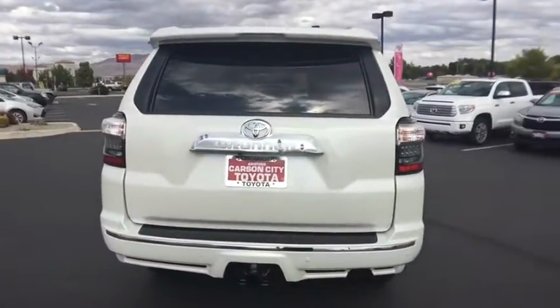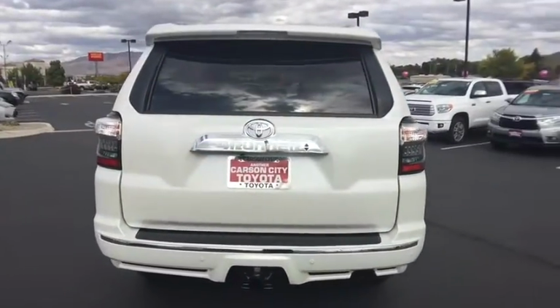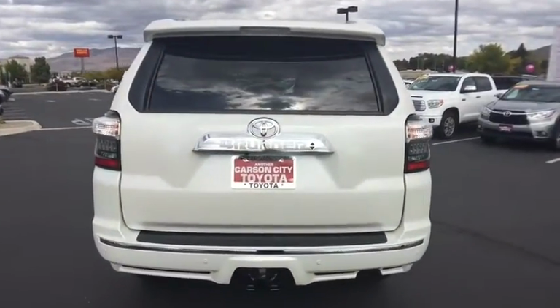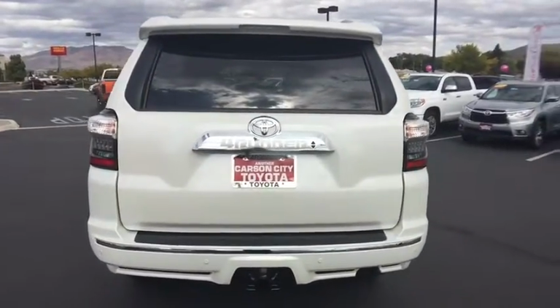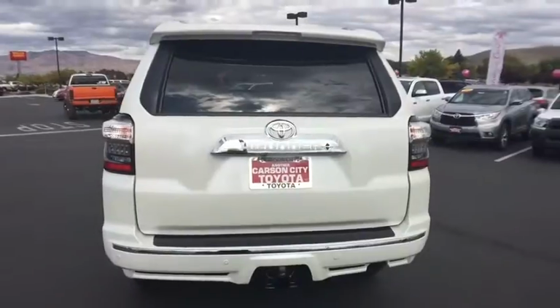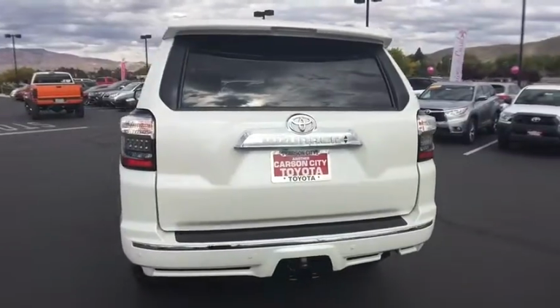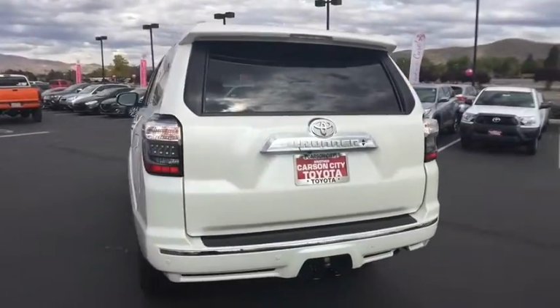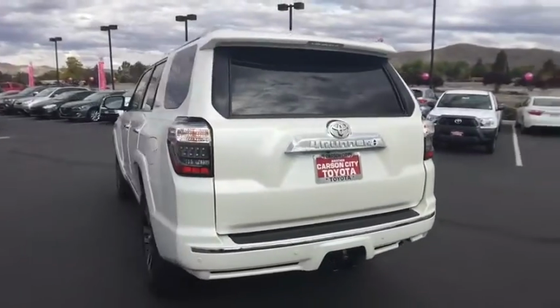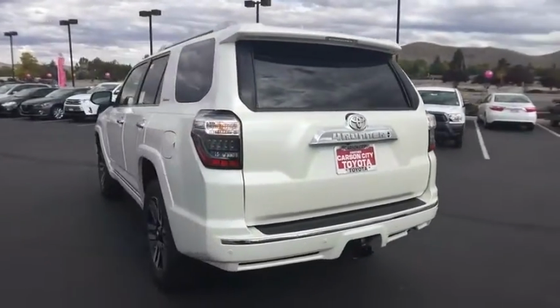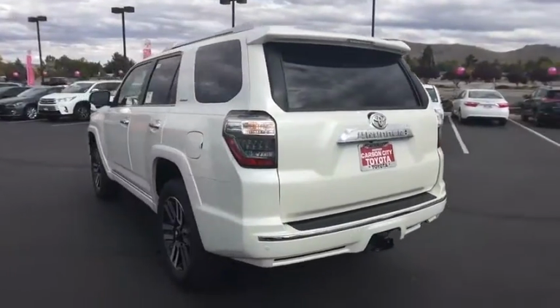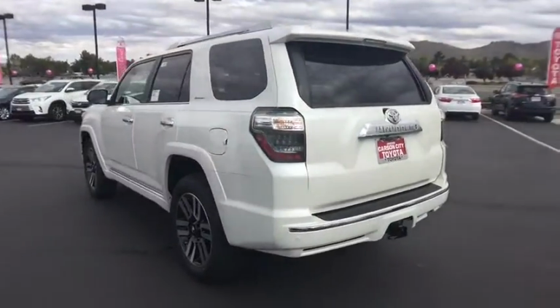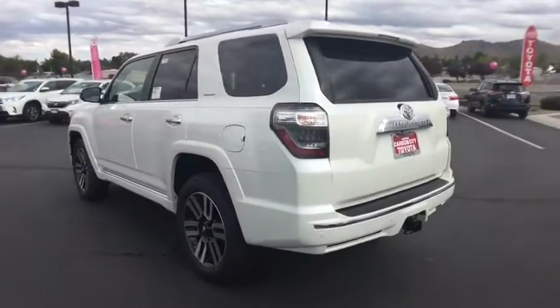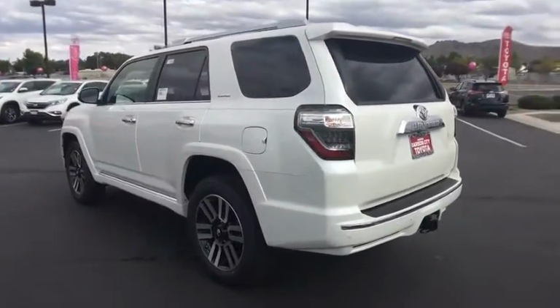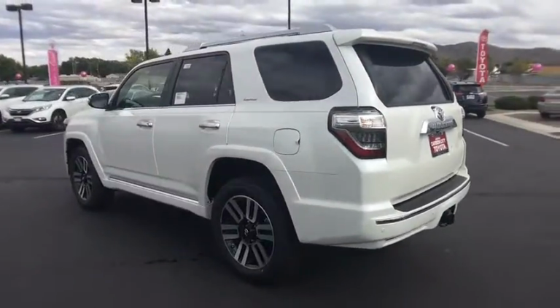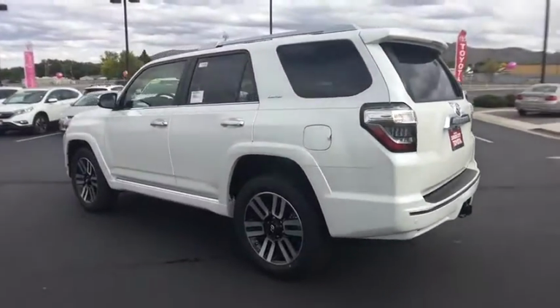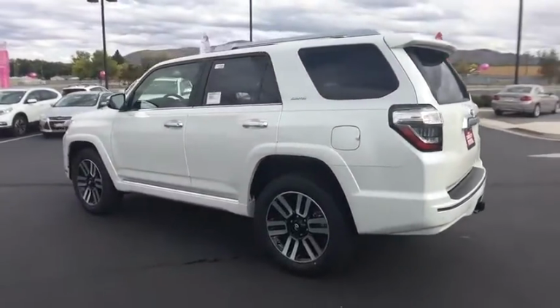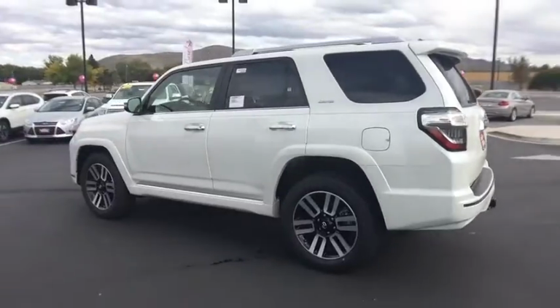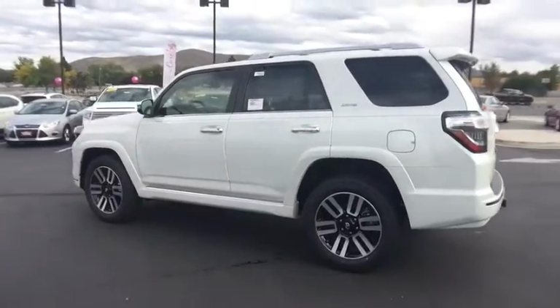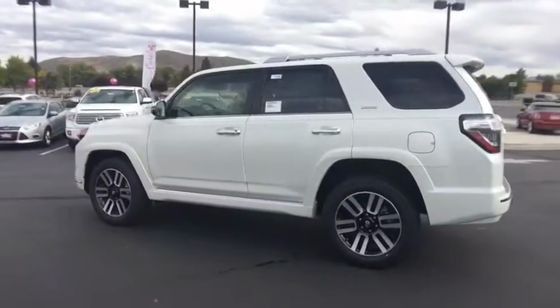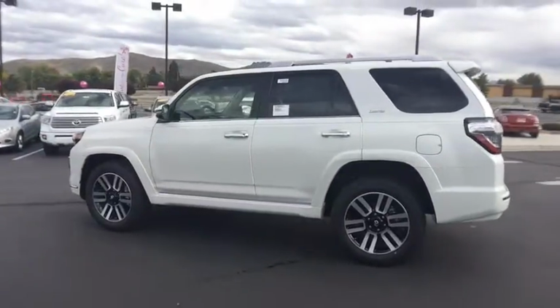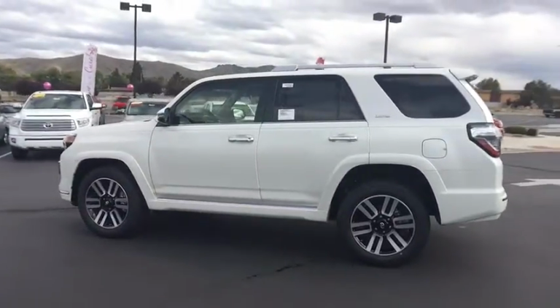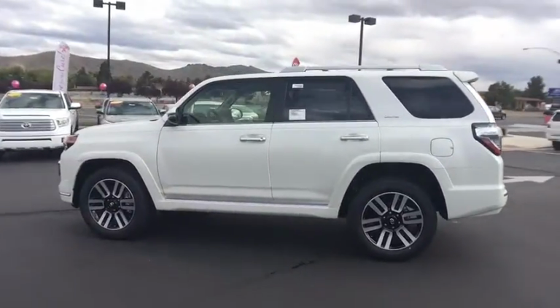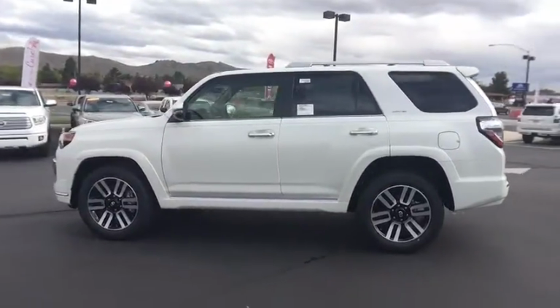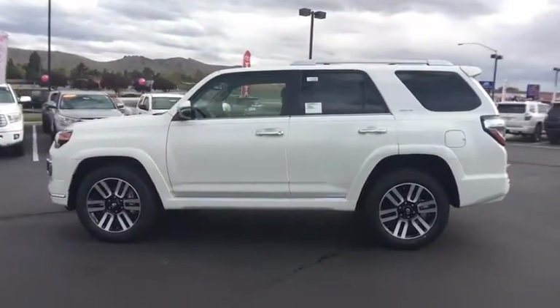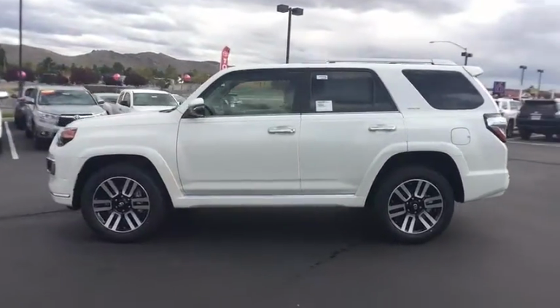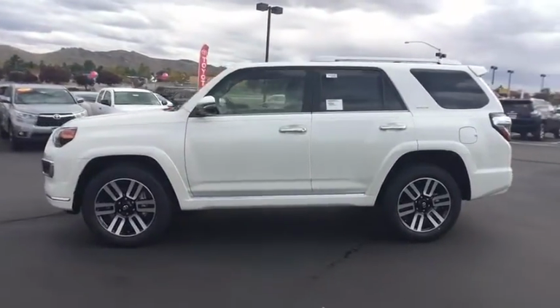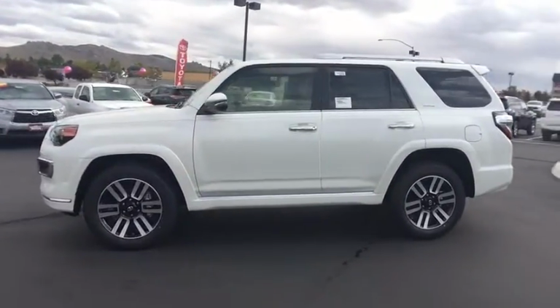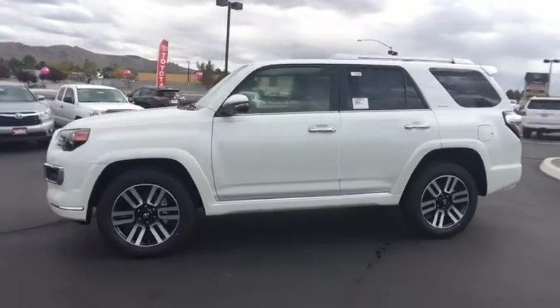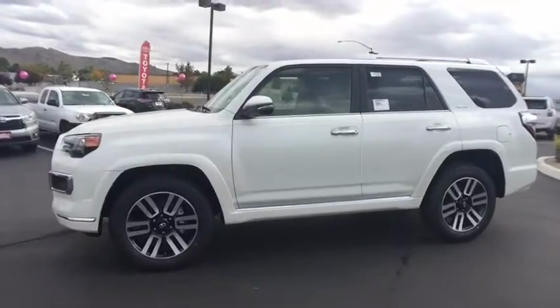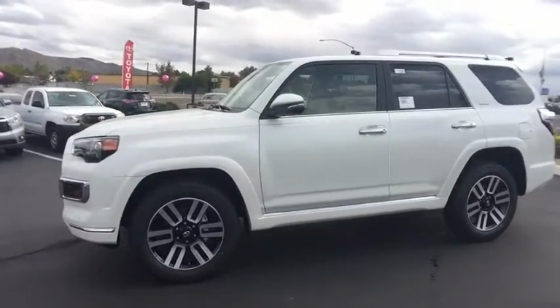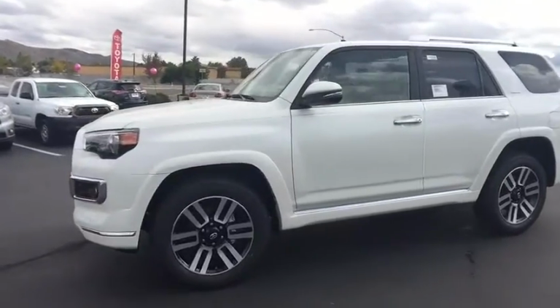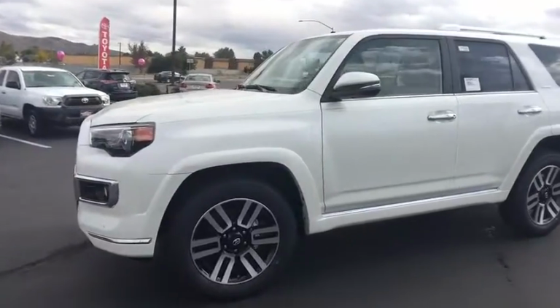Leather wrapped steering wheel, Bluetooth, adjustable steering wheel, power steering, driver airbag, aluminum wheels, cruise control, auto dimming rear view mirror, PPO, keyless start, four wheel disc brakes, and four wheel drive.